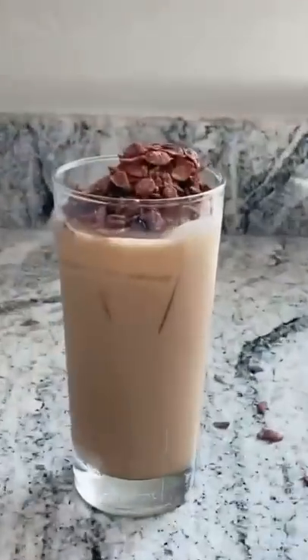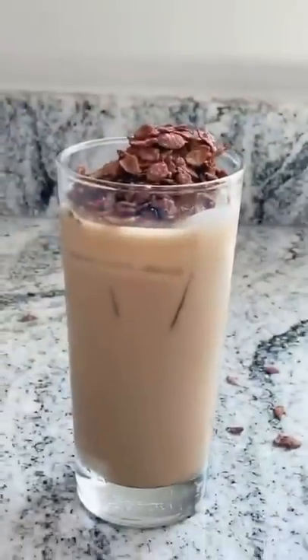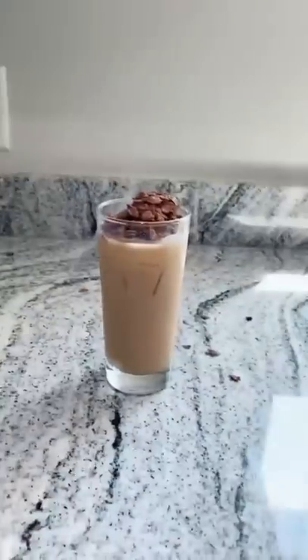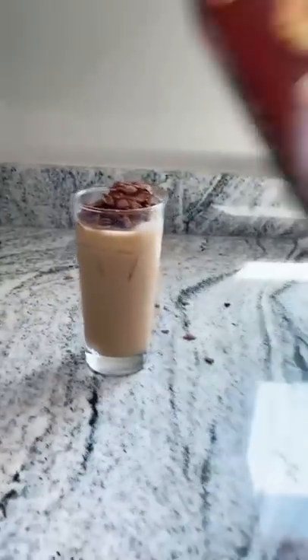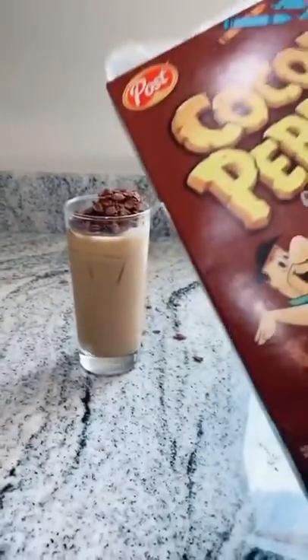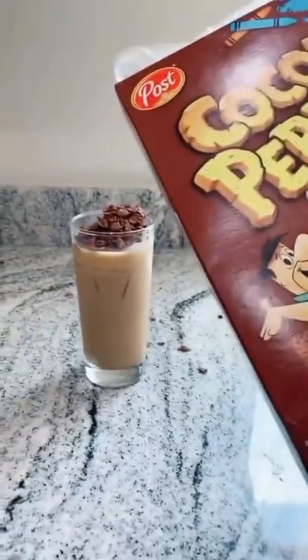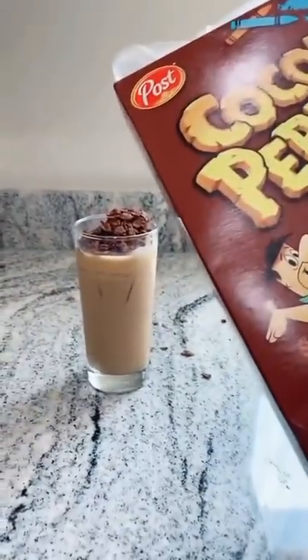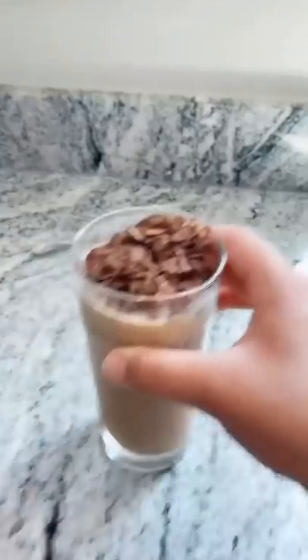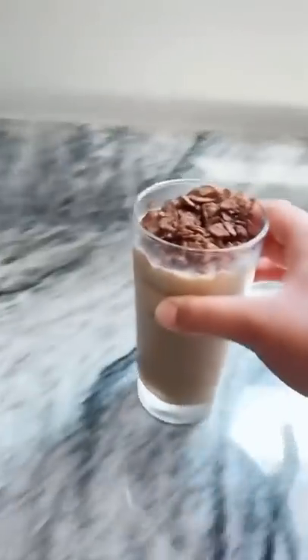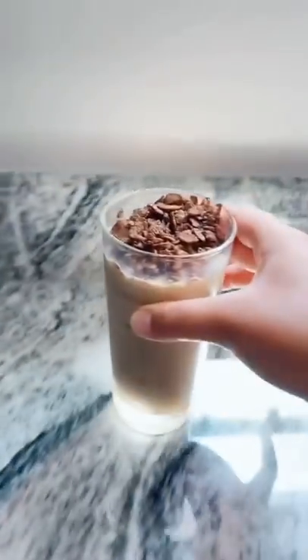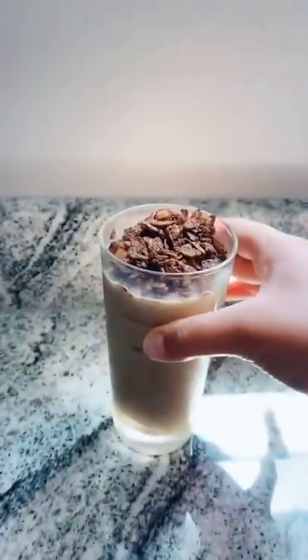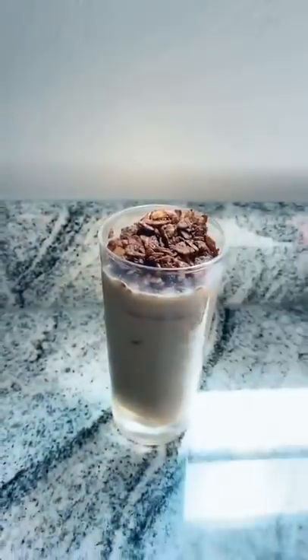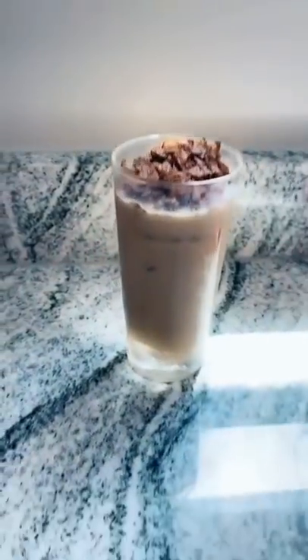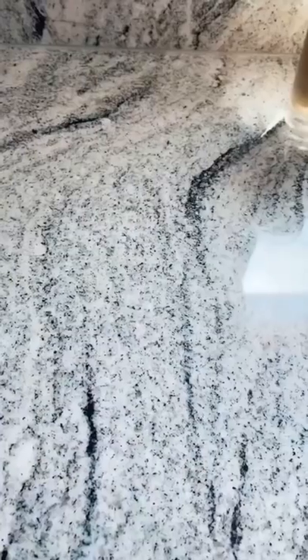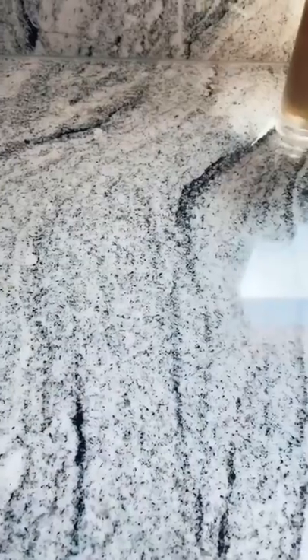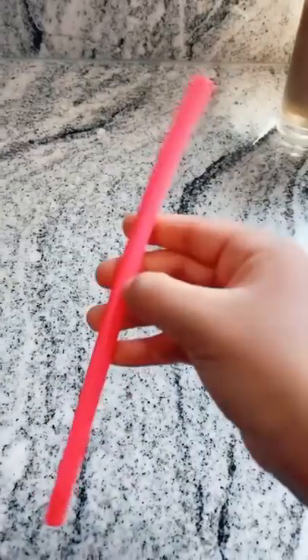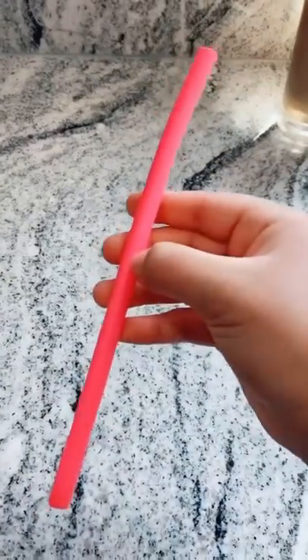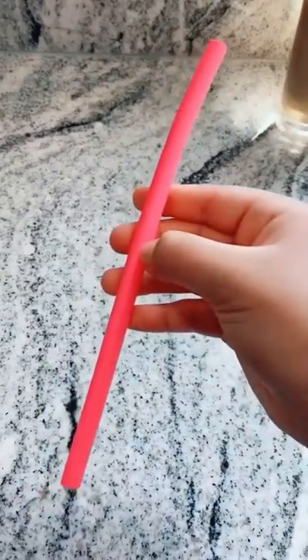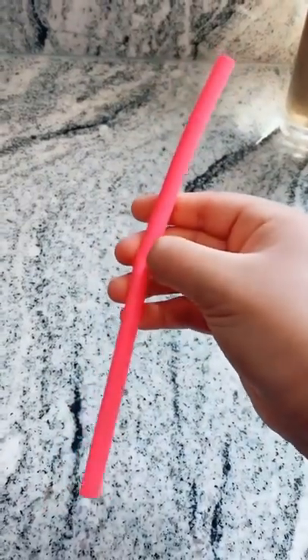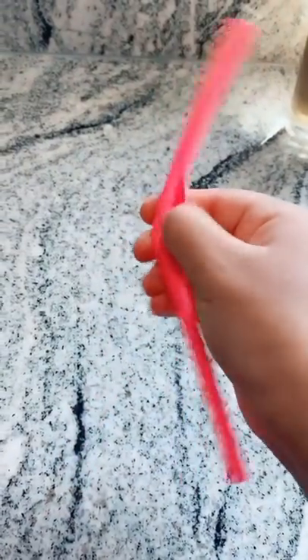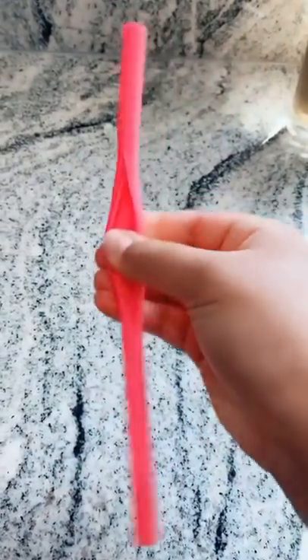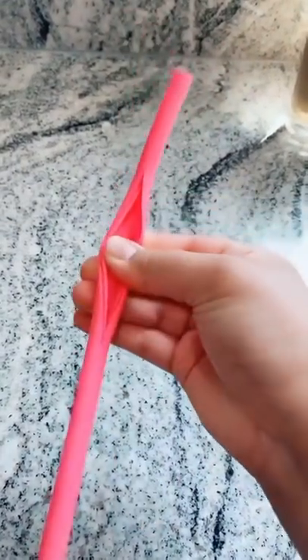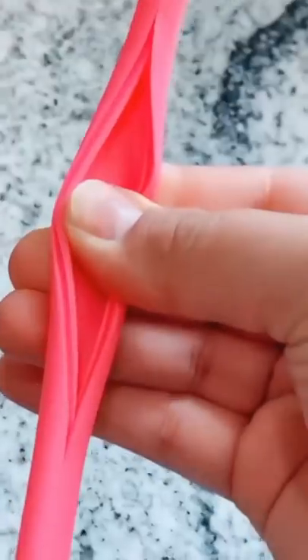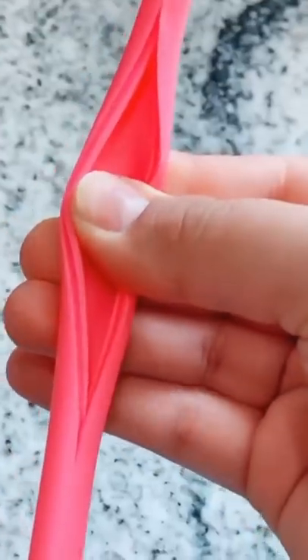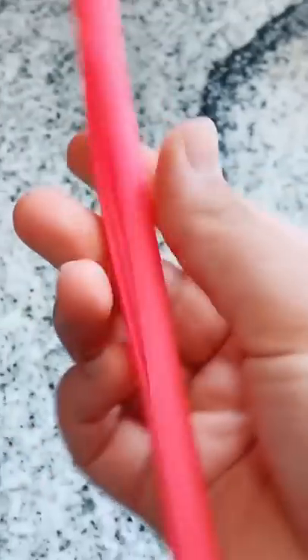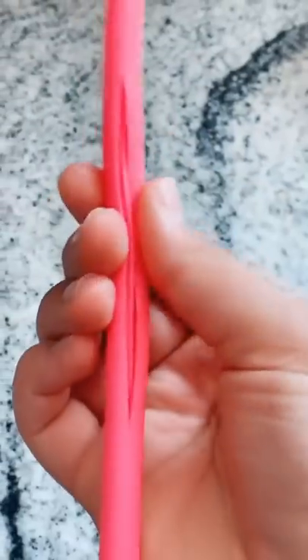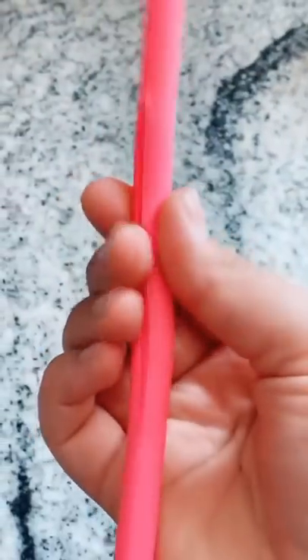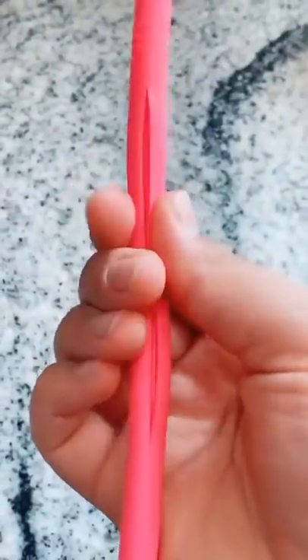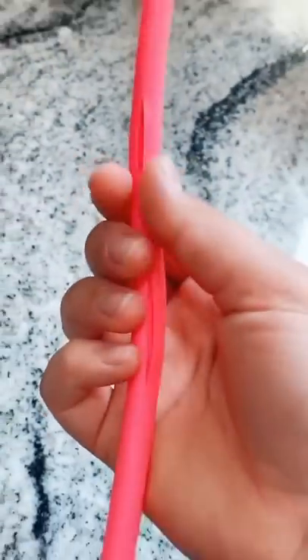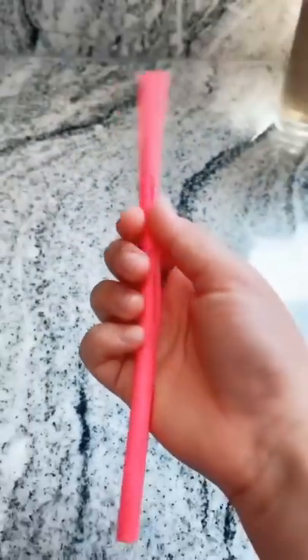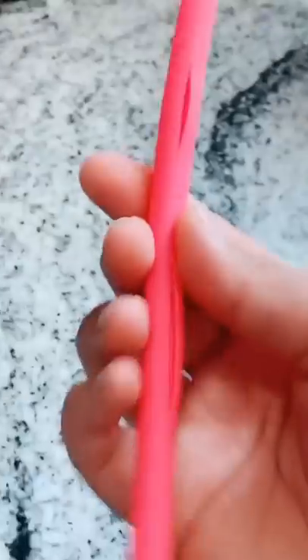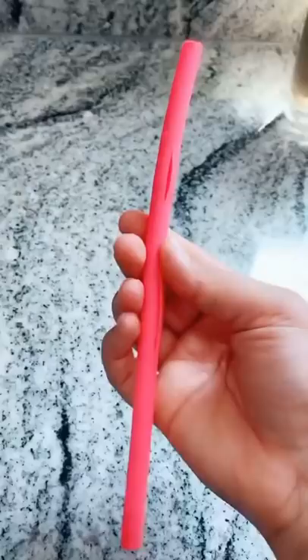Oh my gosh, so good. Back to the sun. Grab your straw. Also, everyone needs to know about the straw — basically, you open it up in the middle, super easy to clean, and then you close it back up. And we do be saving the turtles.